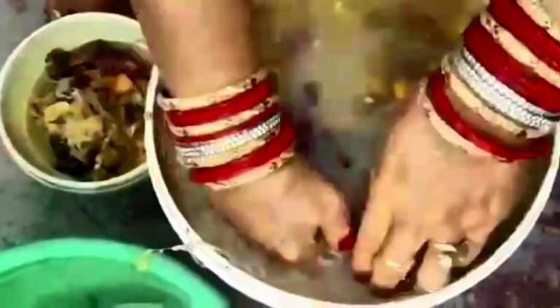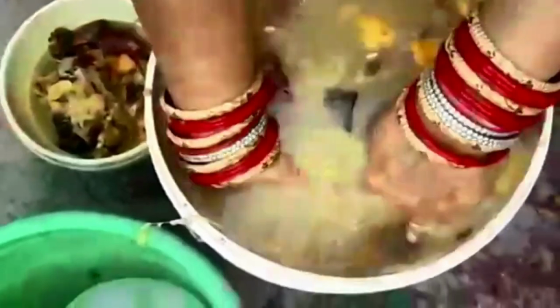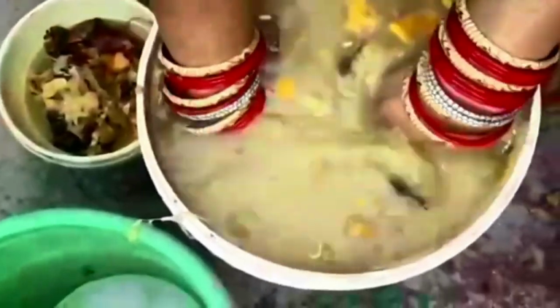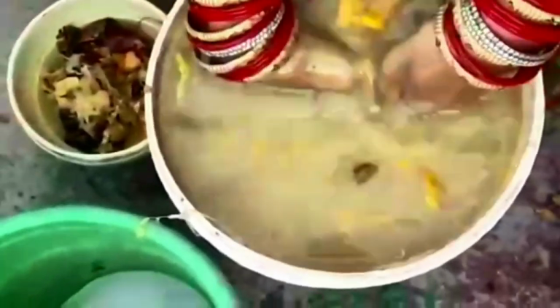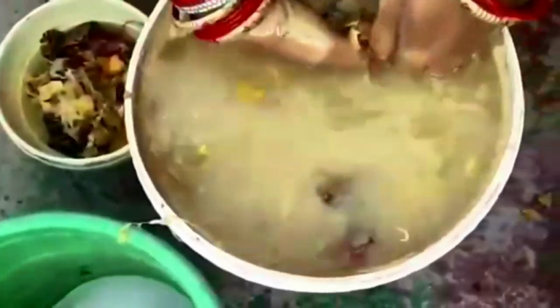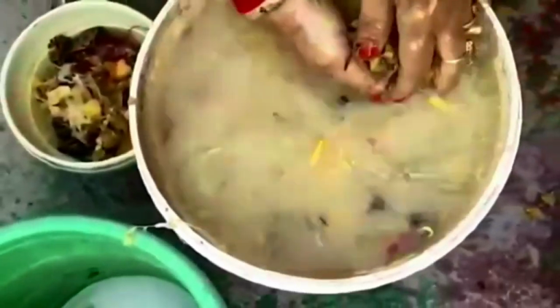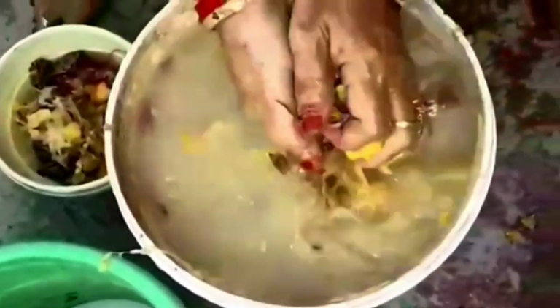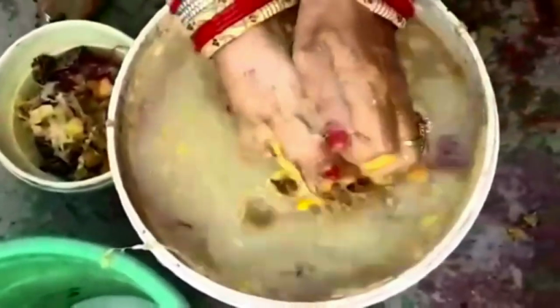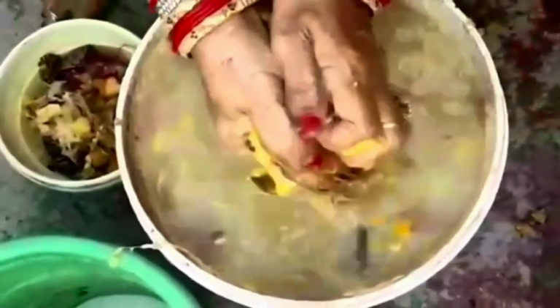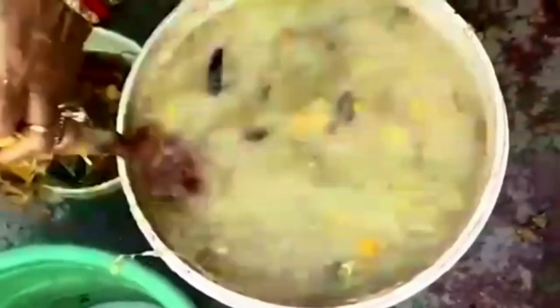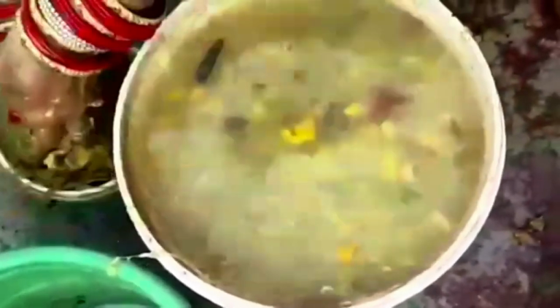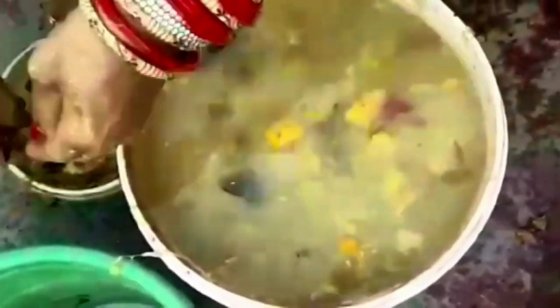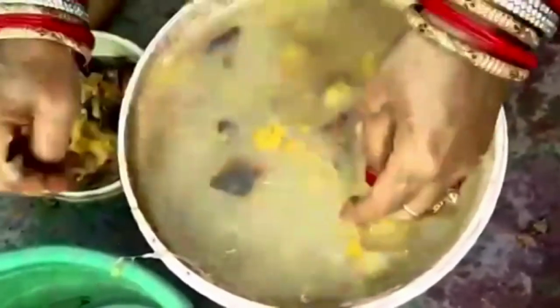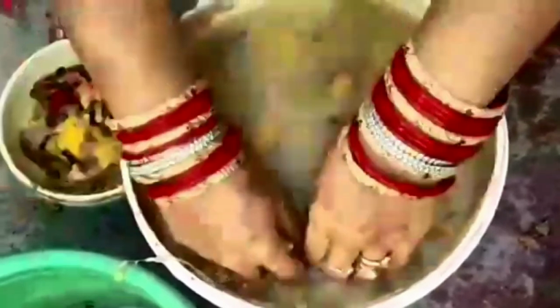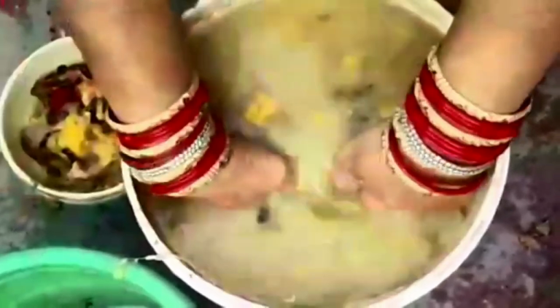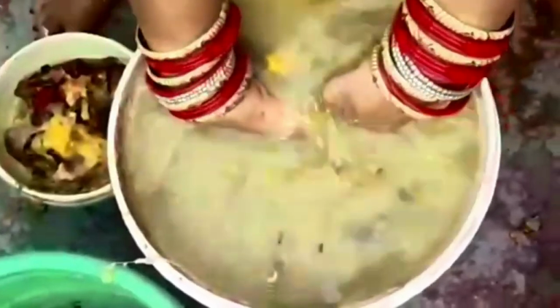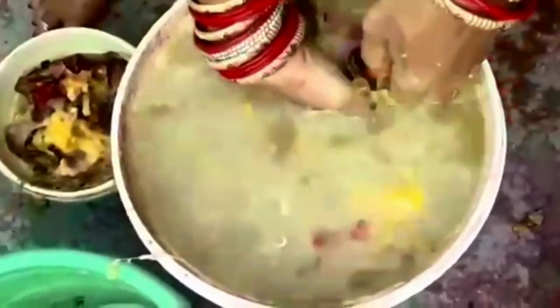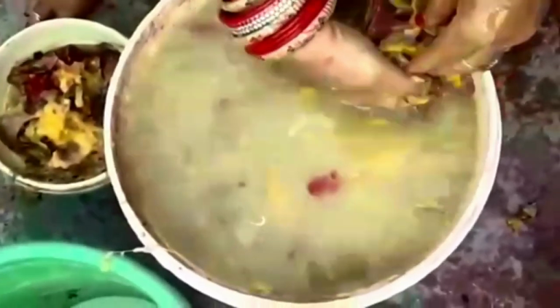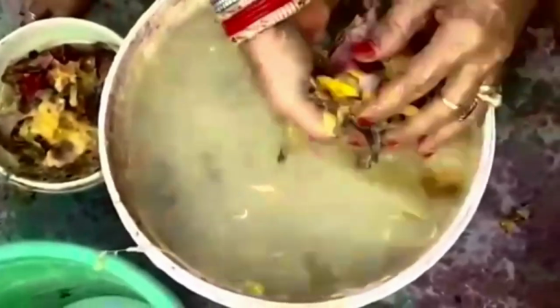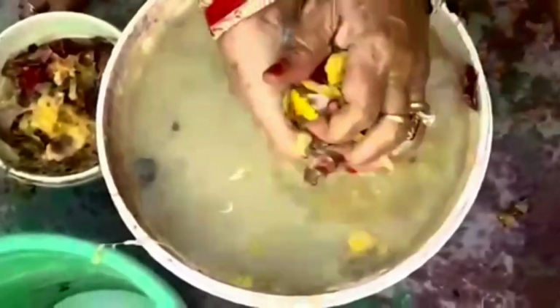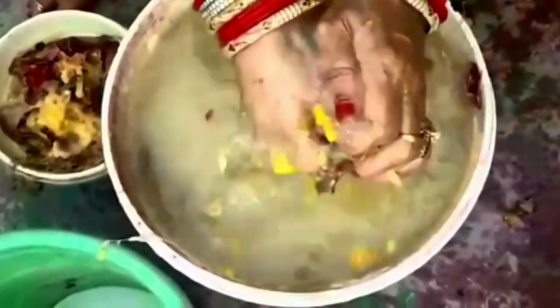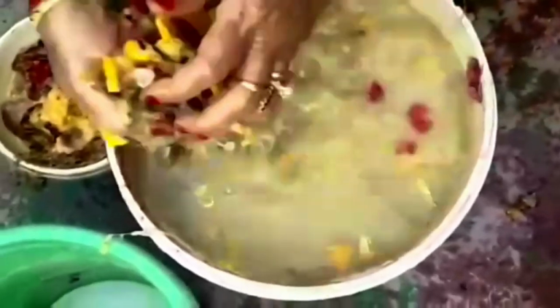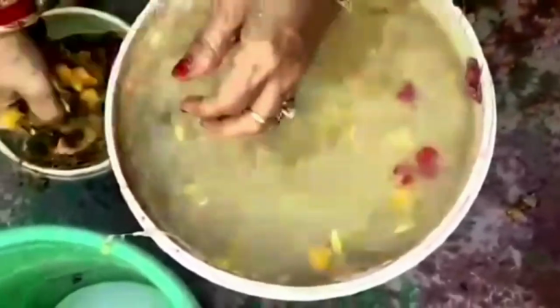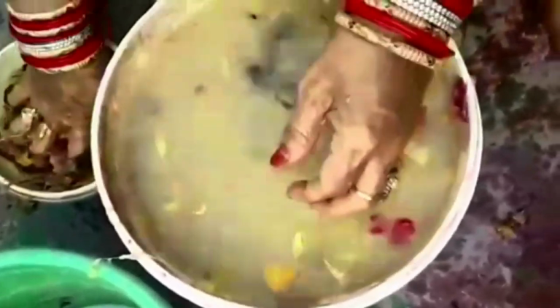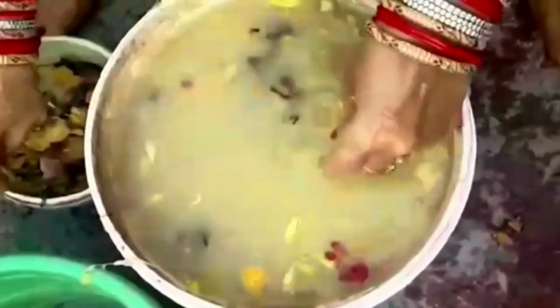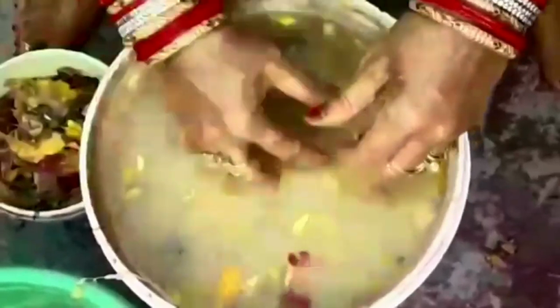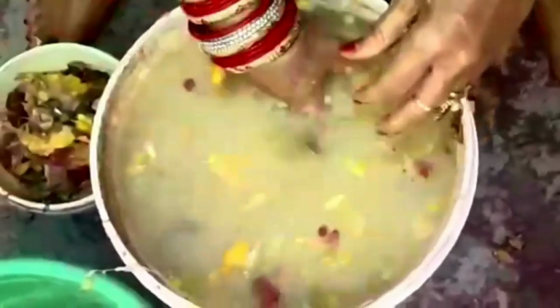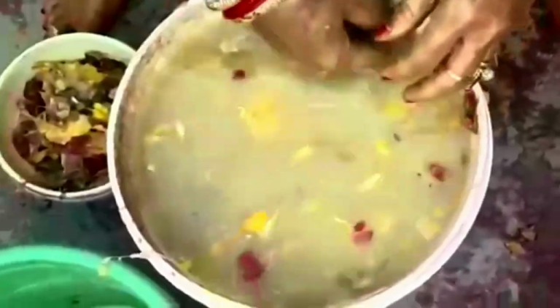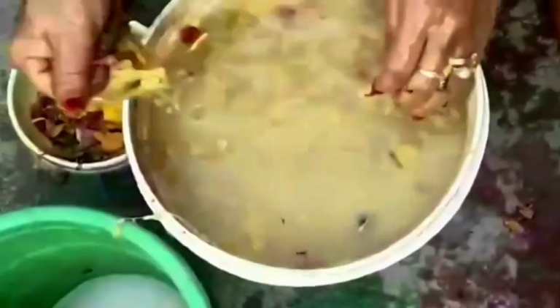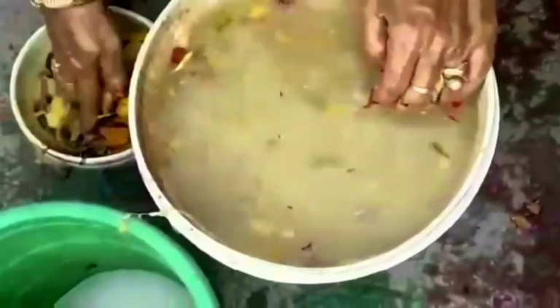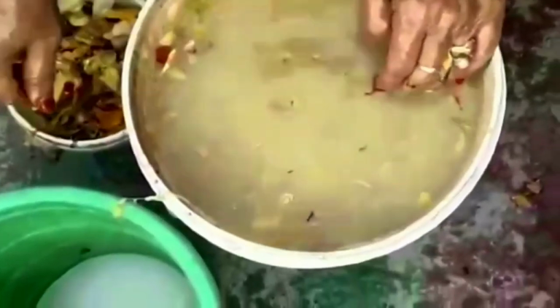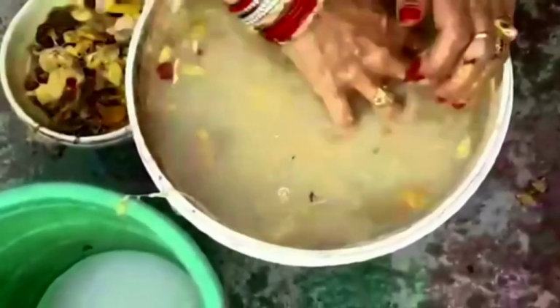Then I'm going to put the solid waste in the next video. Now, let's look at the solid waste.